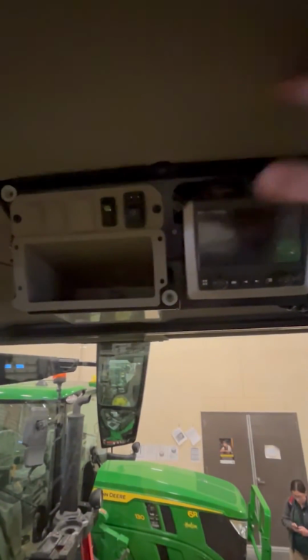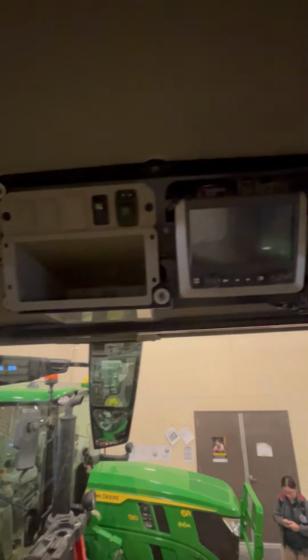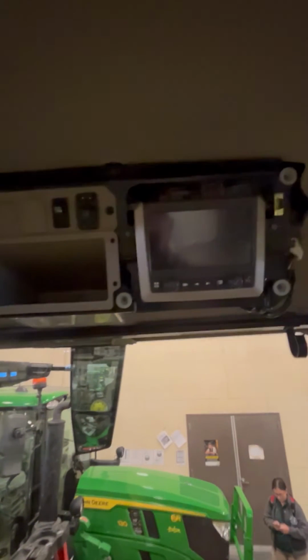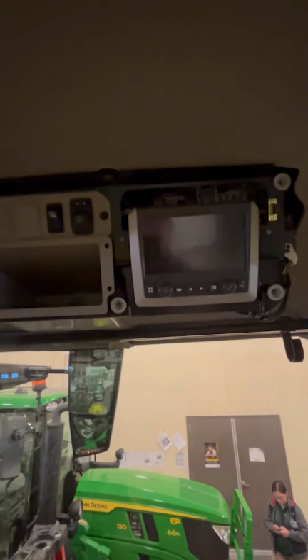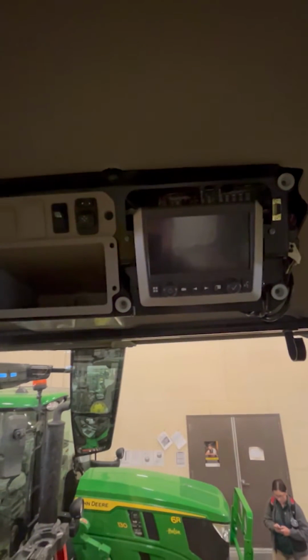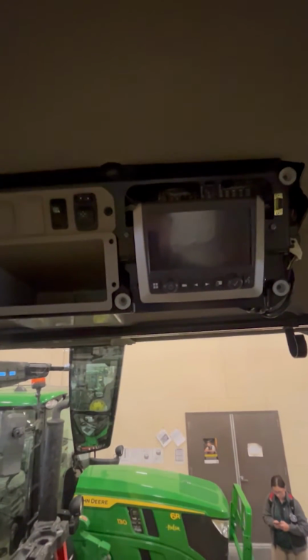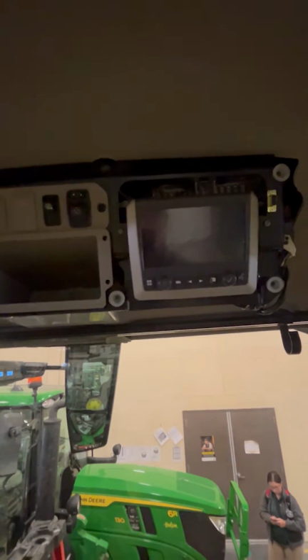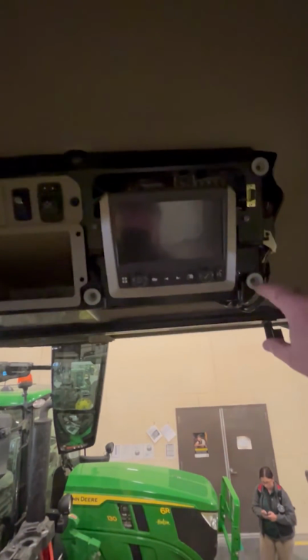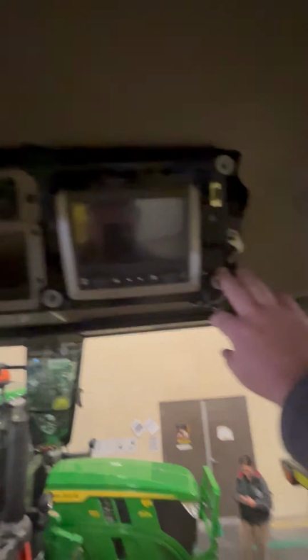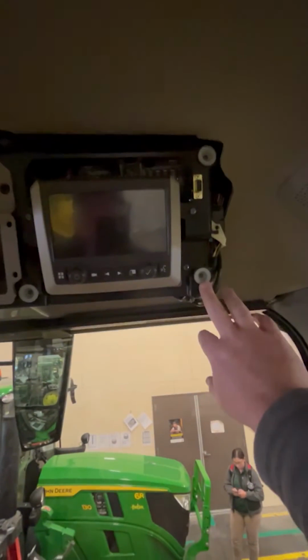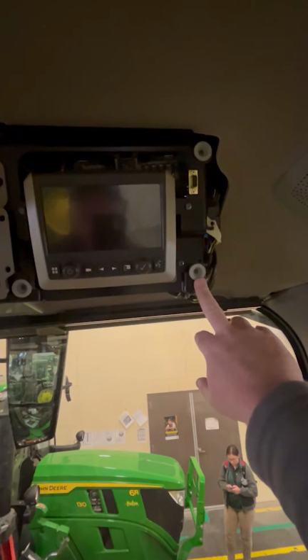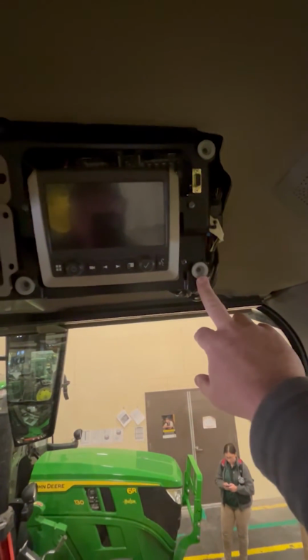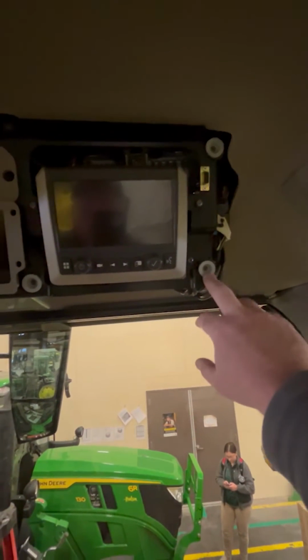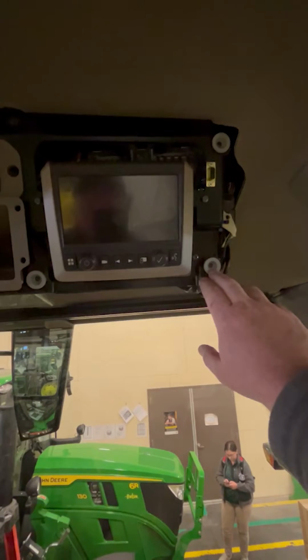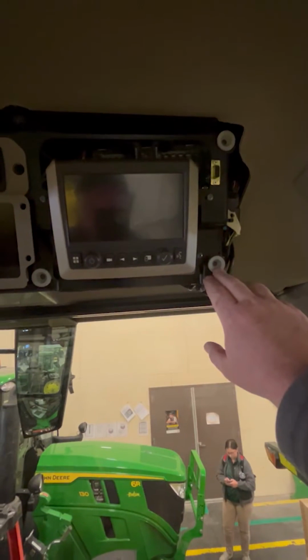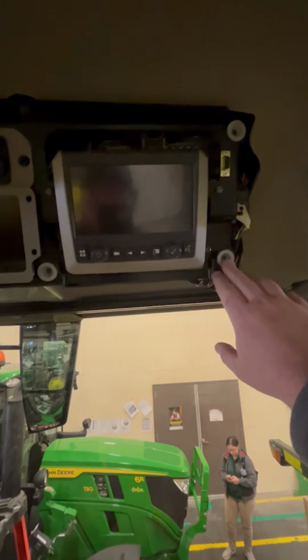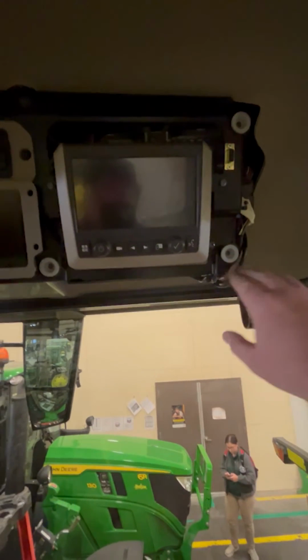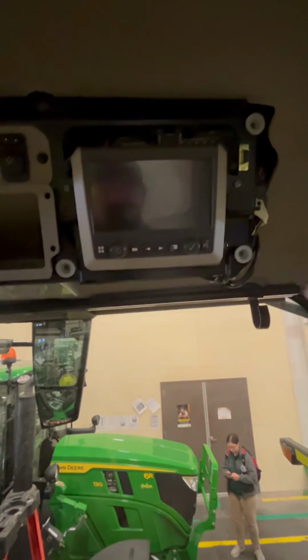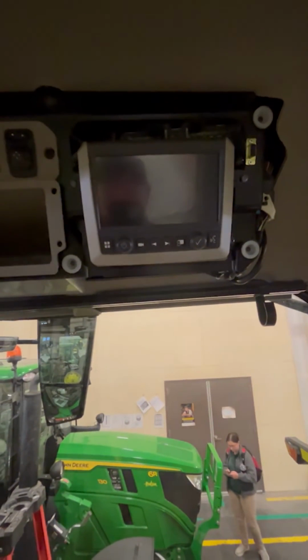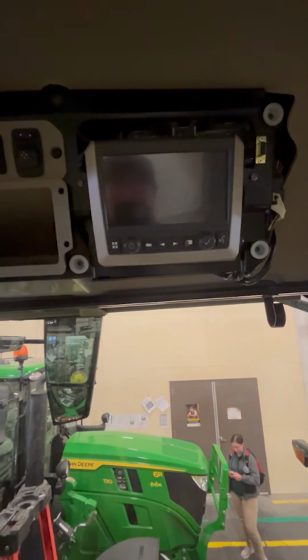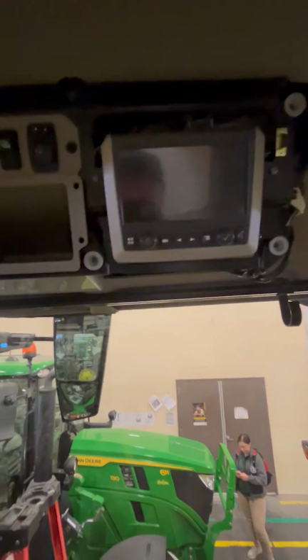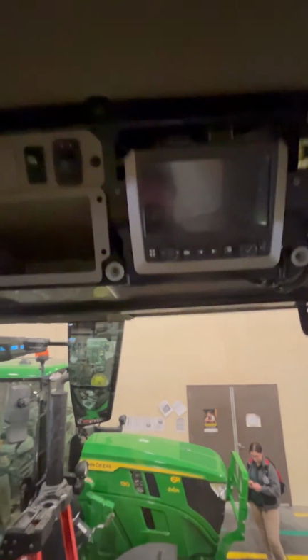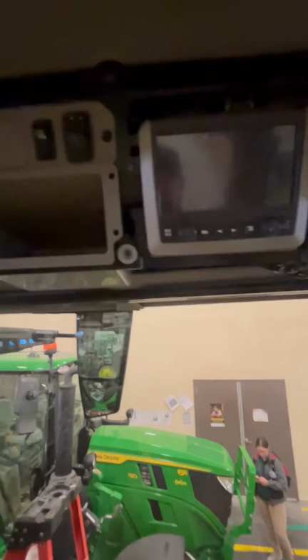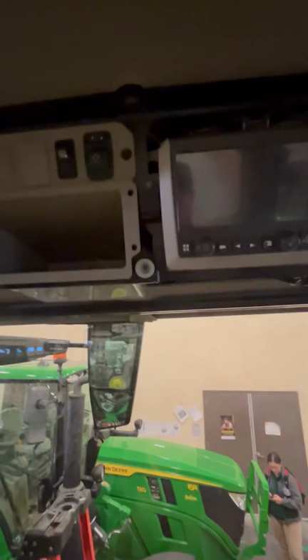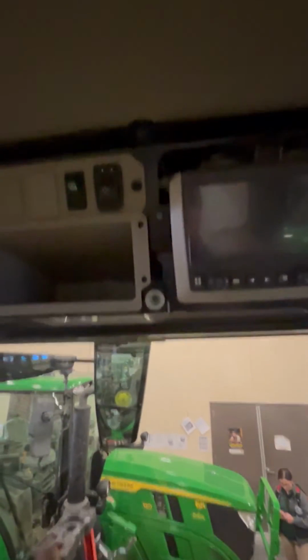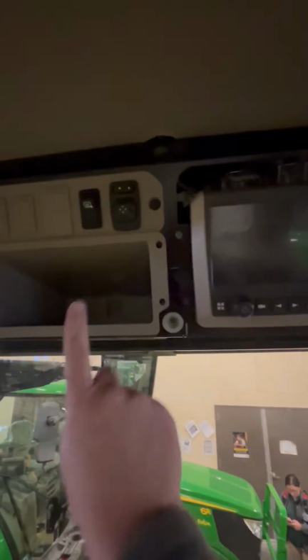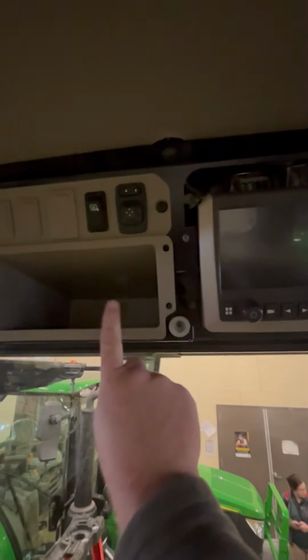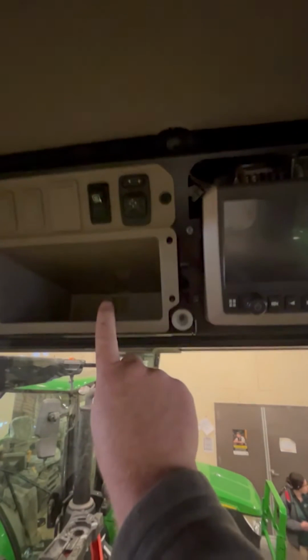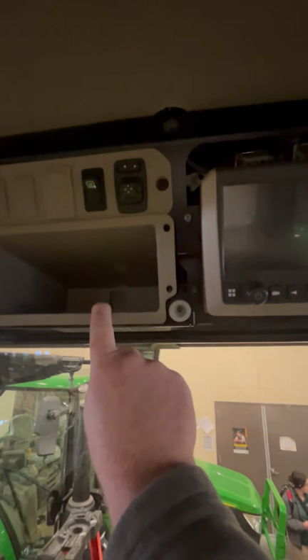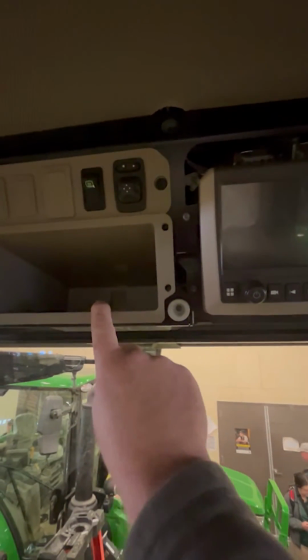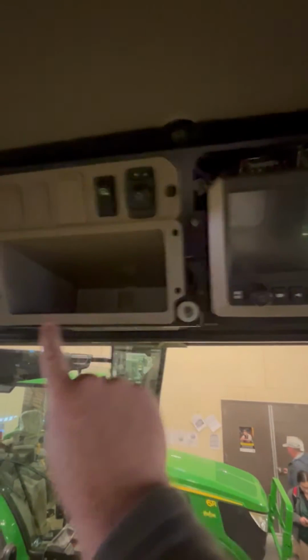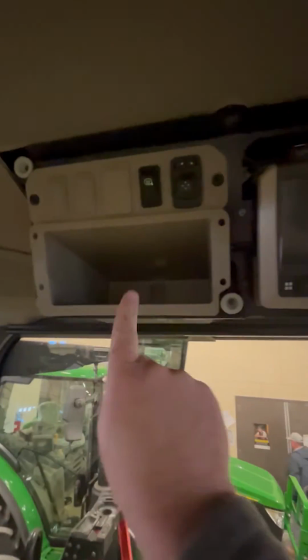Everything around the outside of the radio bezel just pushes in and clips through these small holes. I've already pulled it off to speed up the video — you just grab it and pull it off. Next we're going to take this box out.